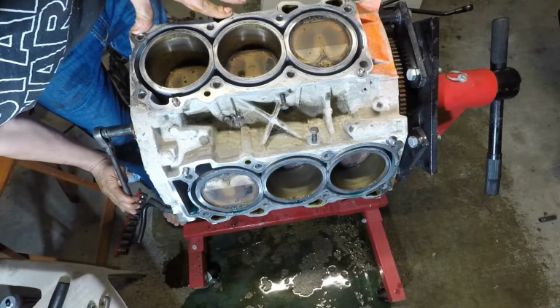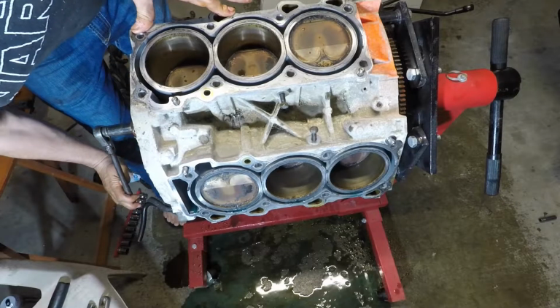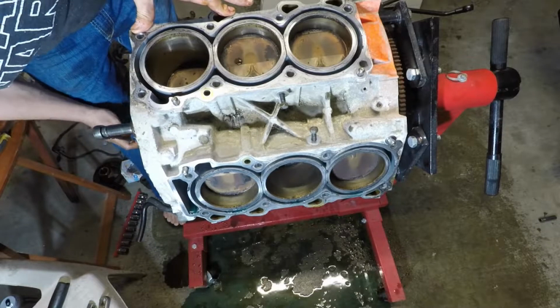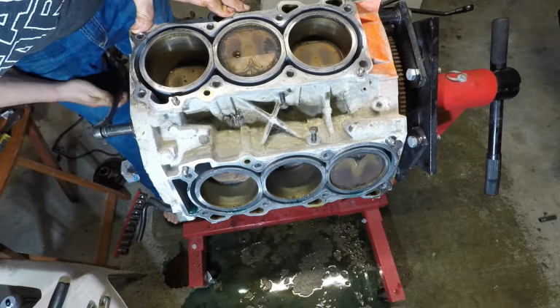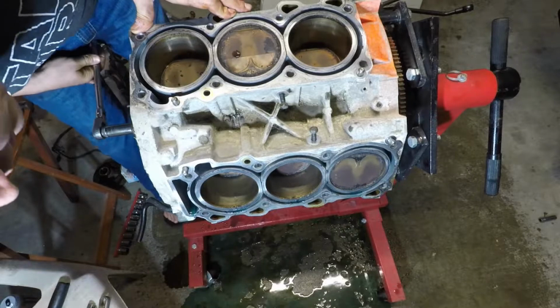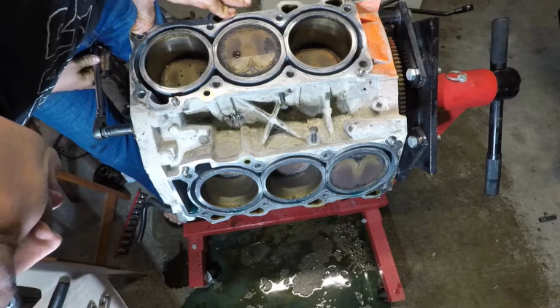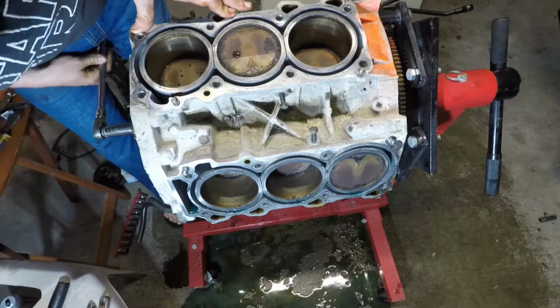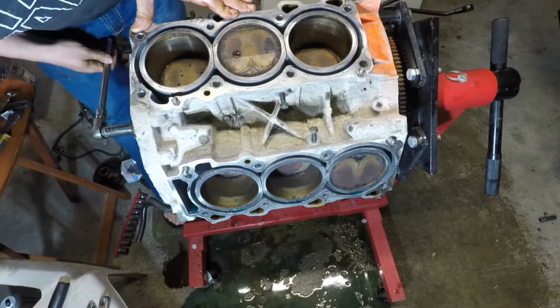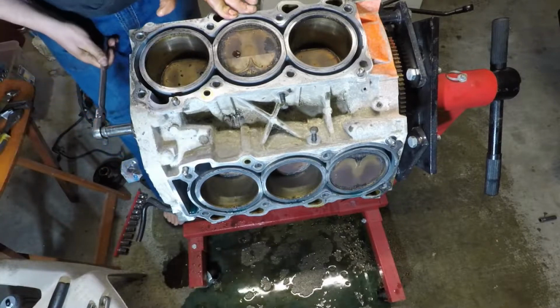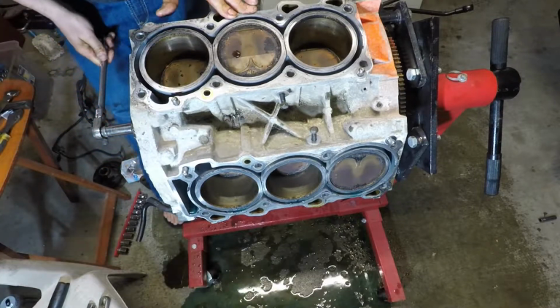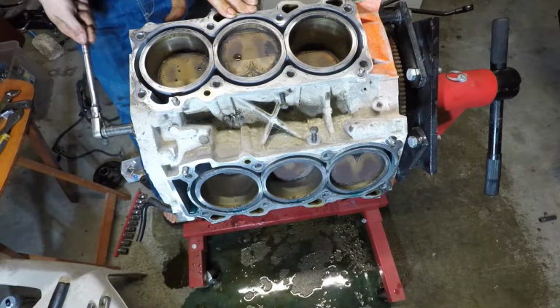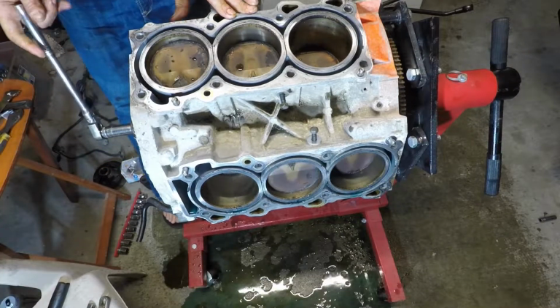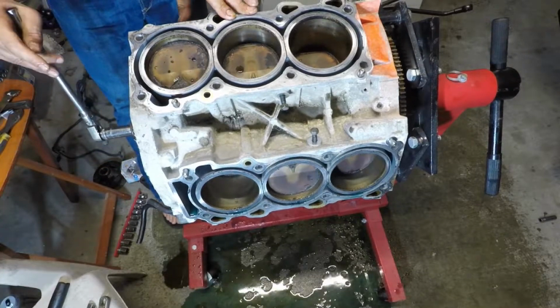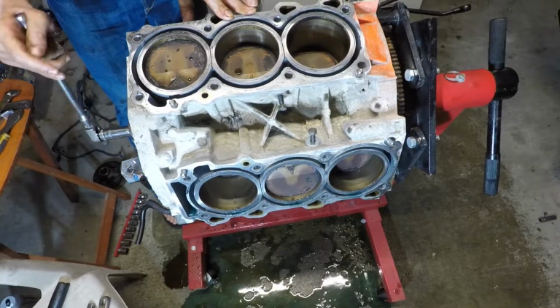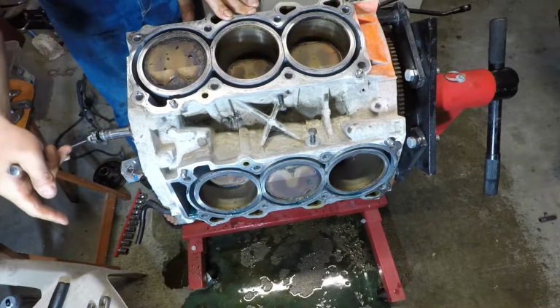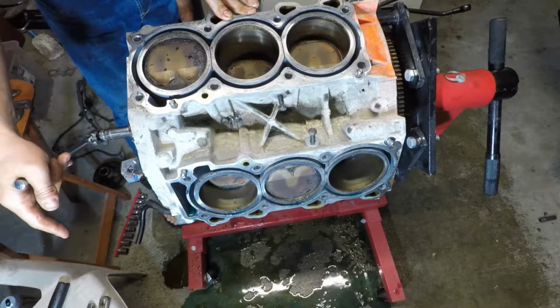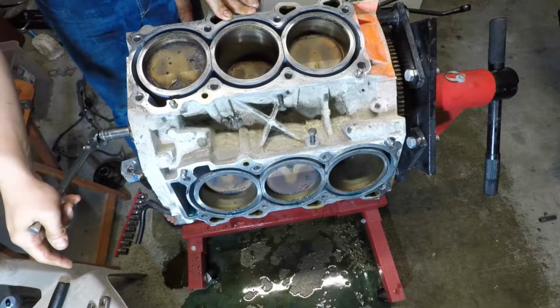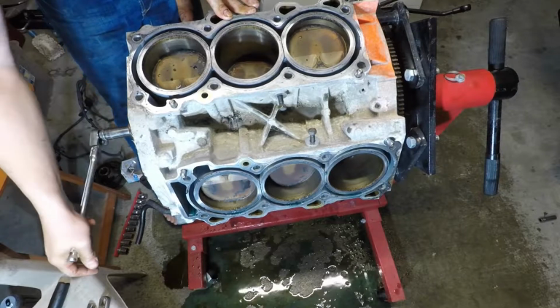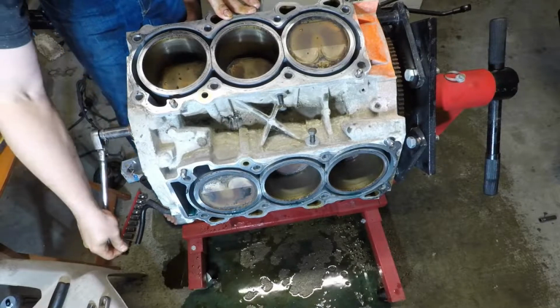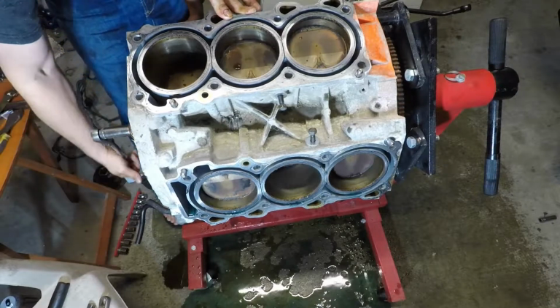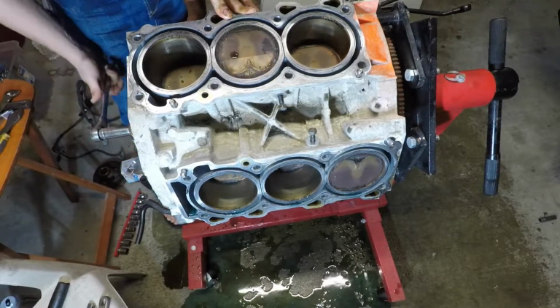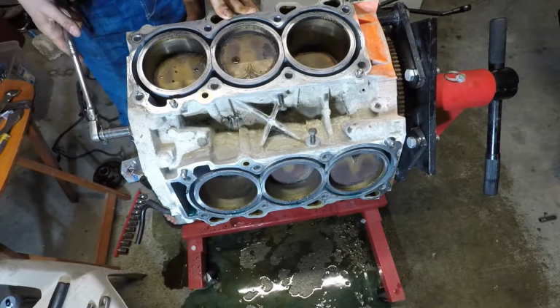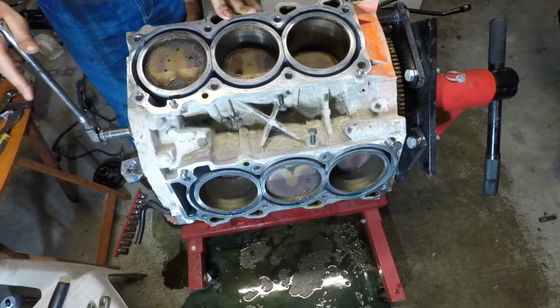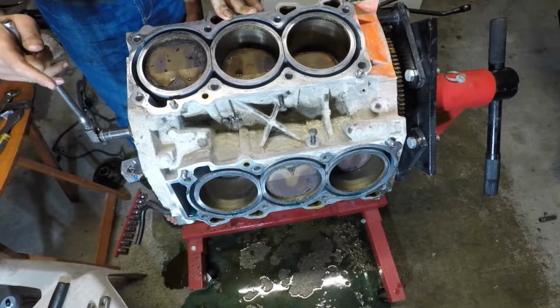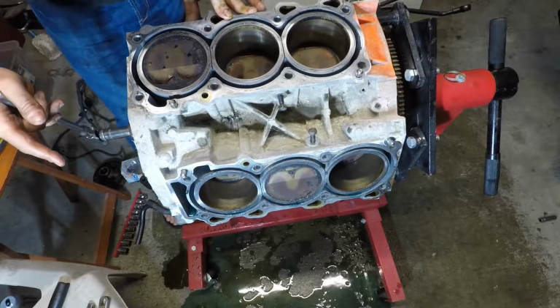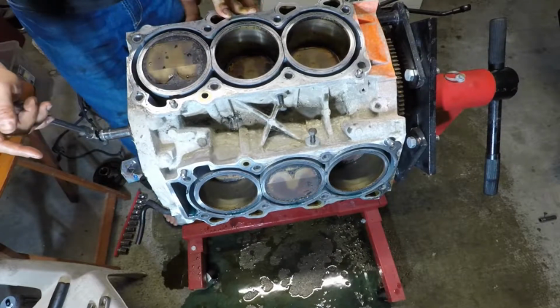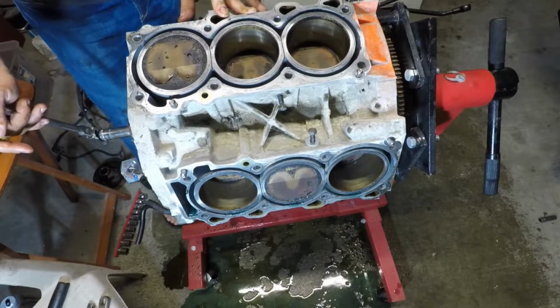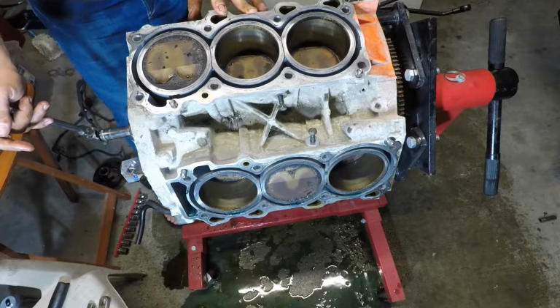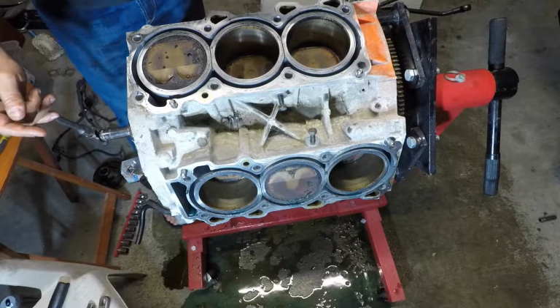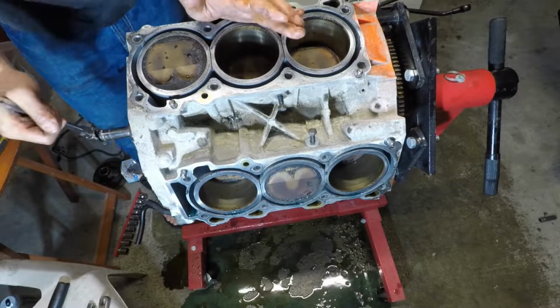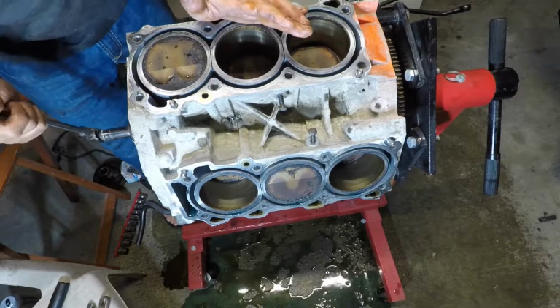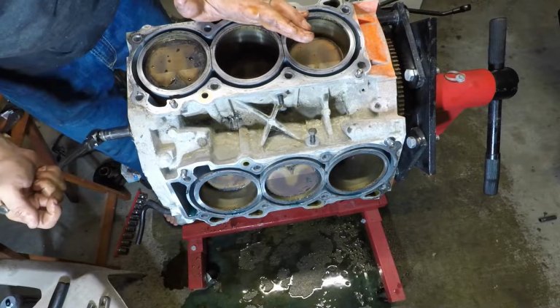Every one of them still has factory cross hatches — no scarring, no scratches. They look excellent.